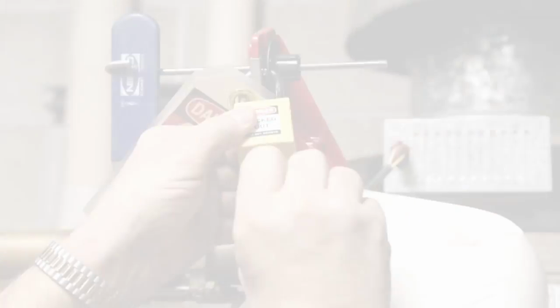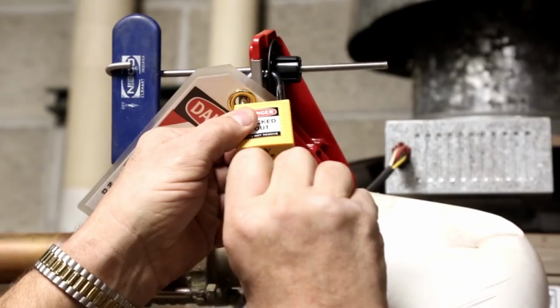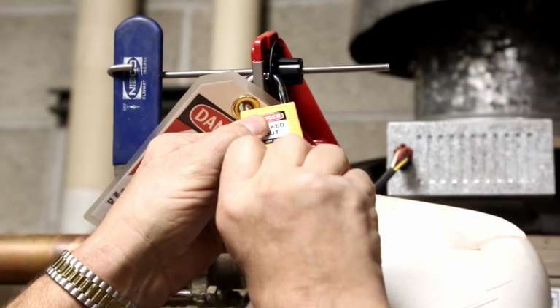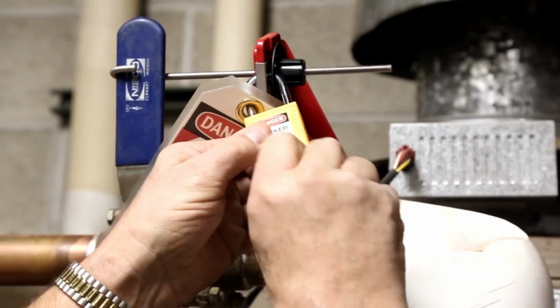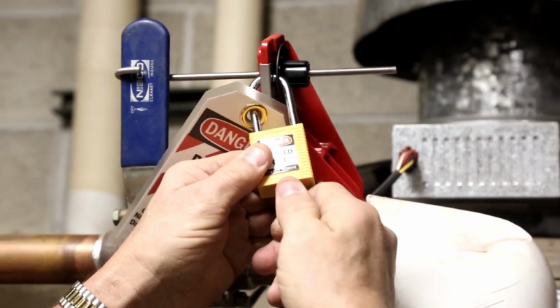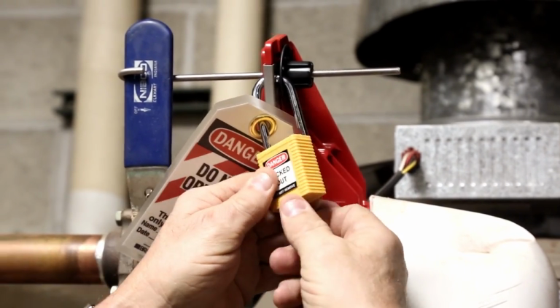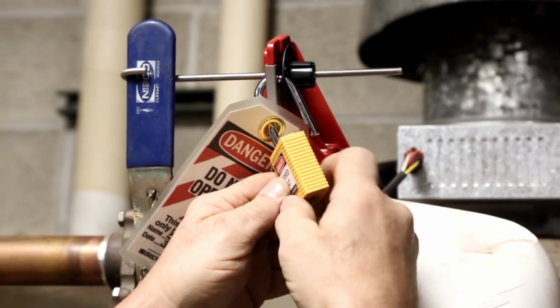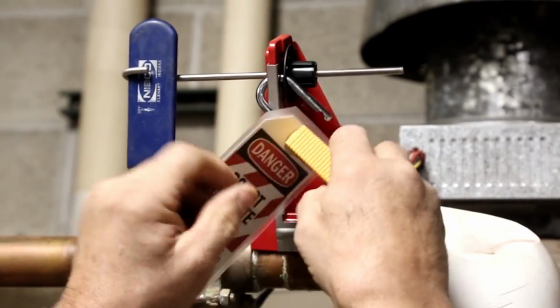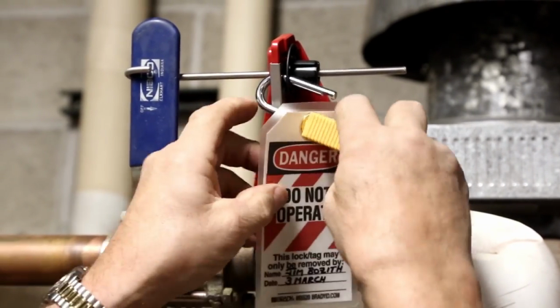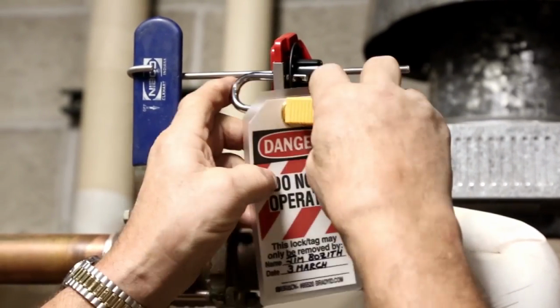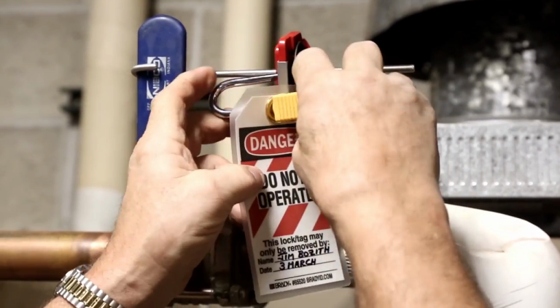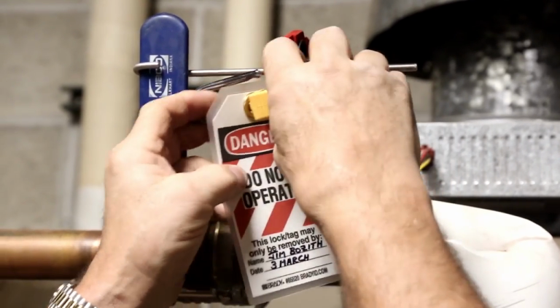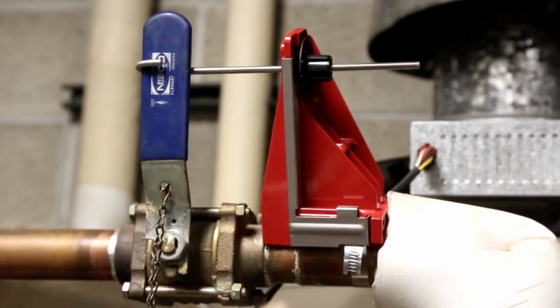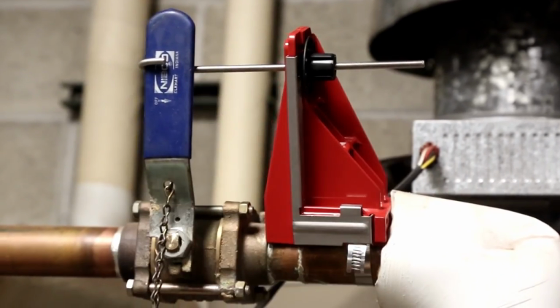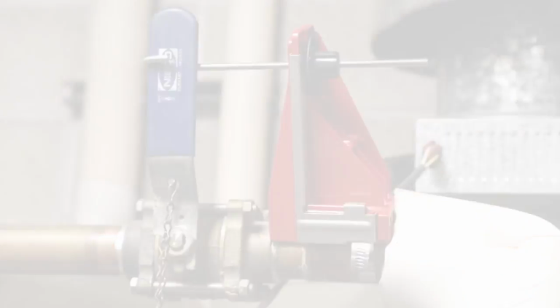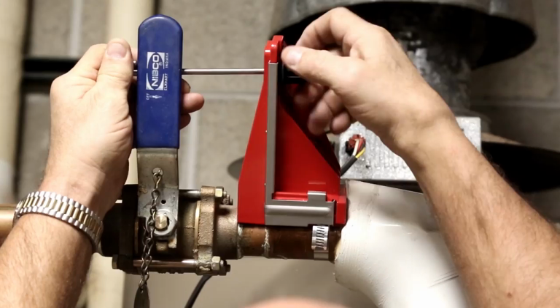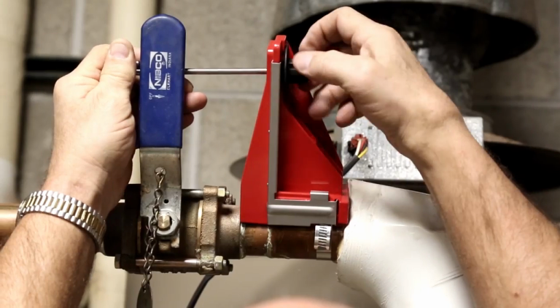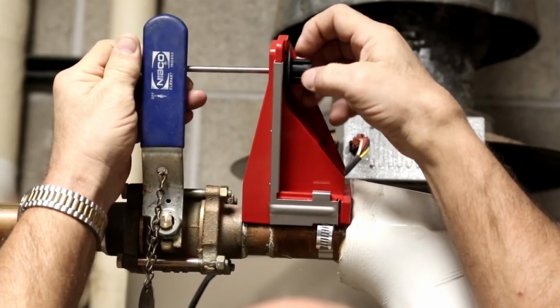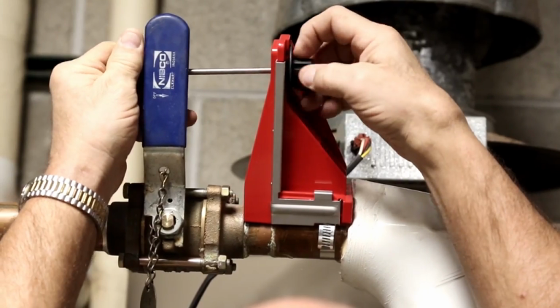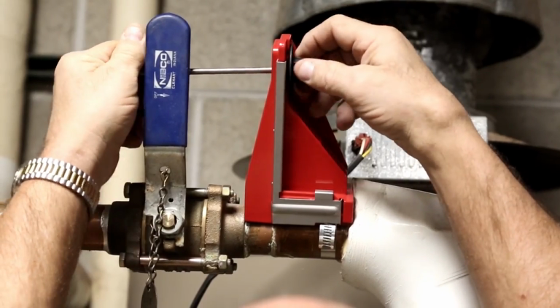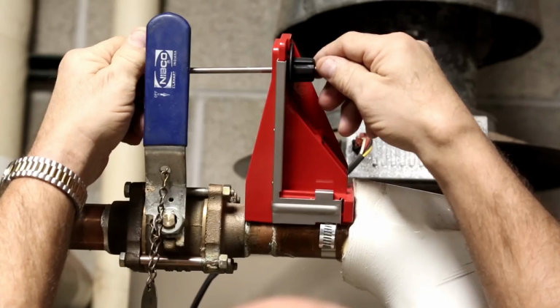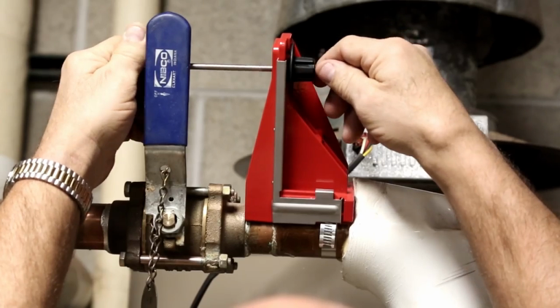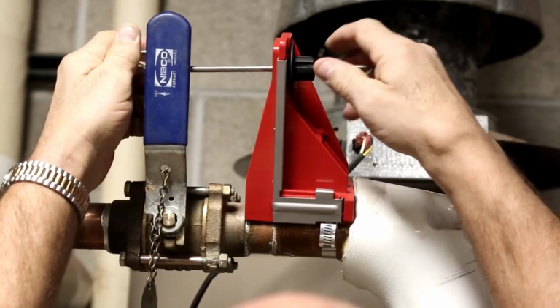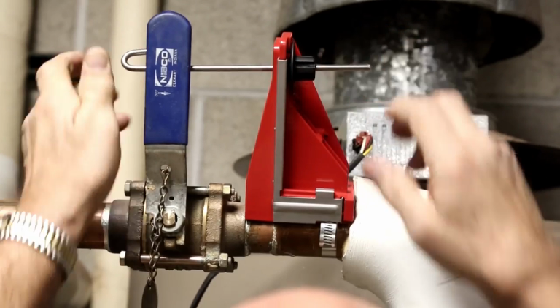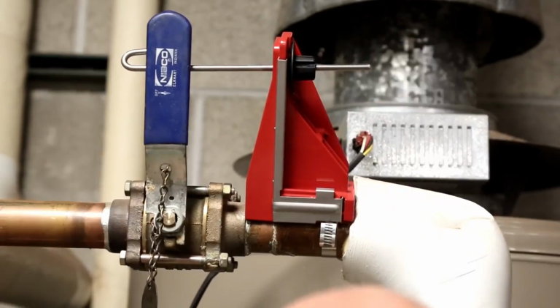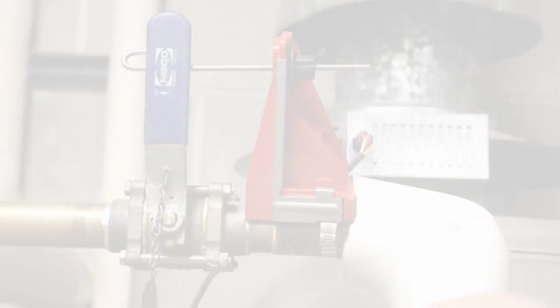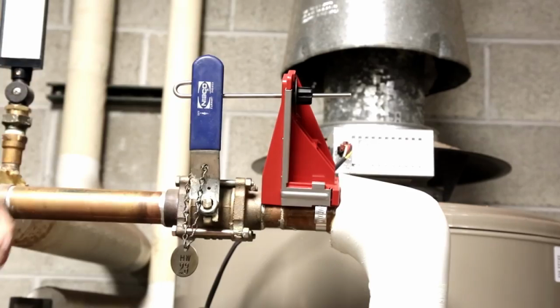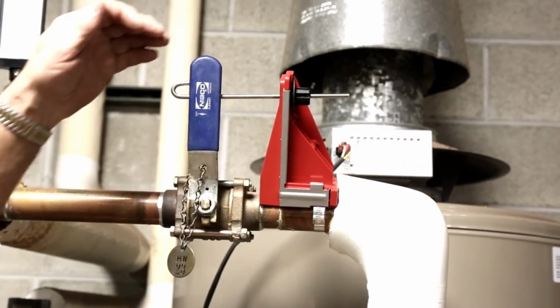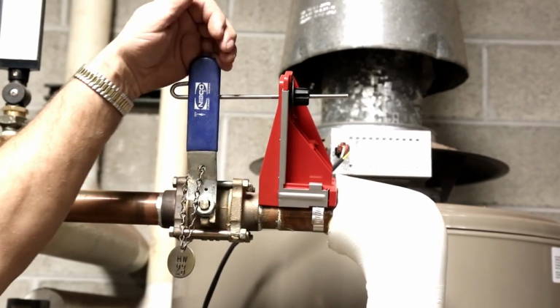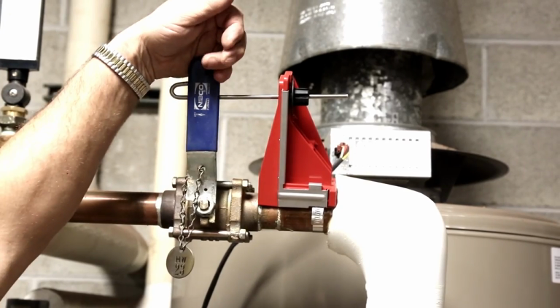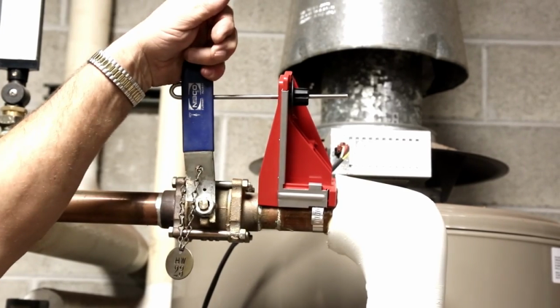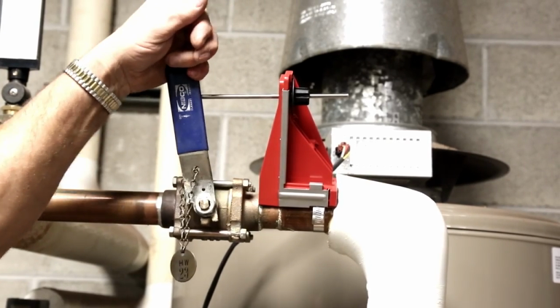To unlock the device, remove the padlock and tag and turn the thumb wheel to adjust the hook. The device remains on the pipe.